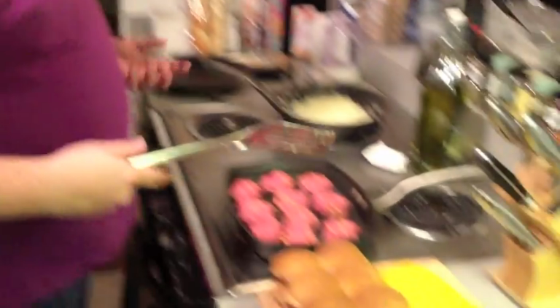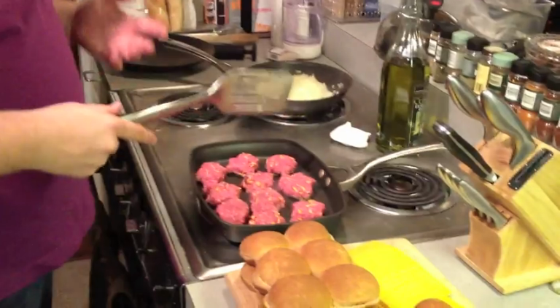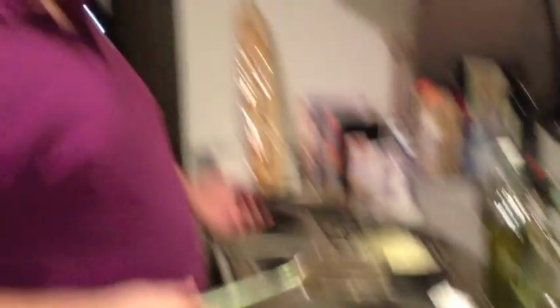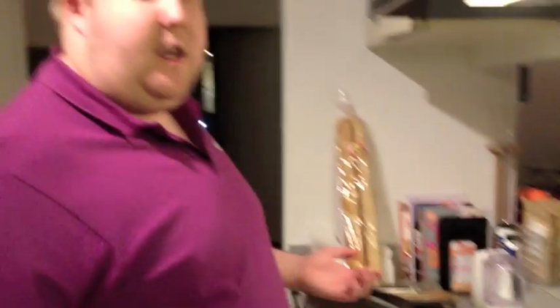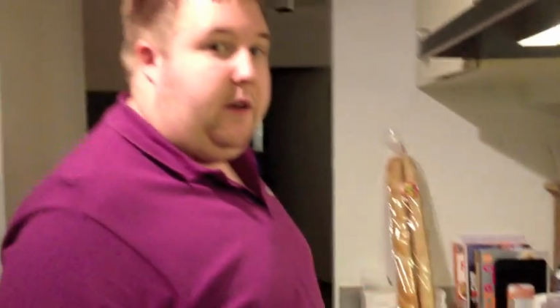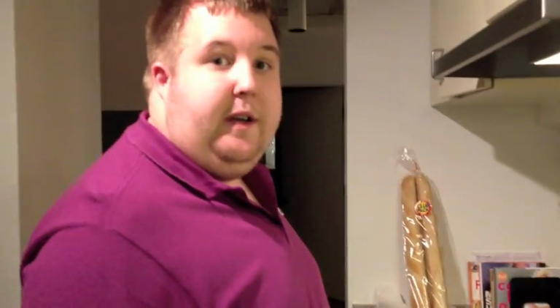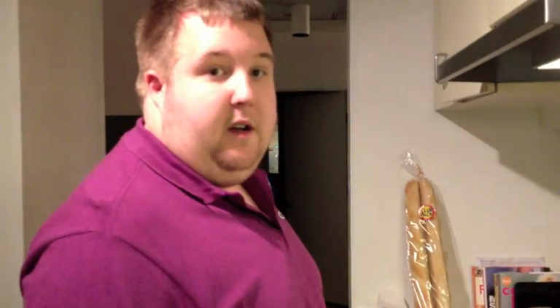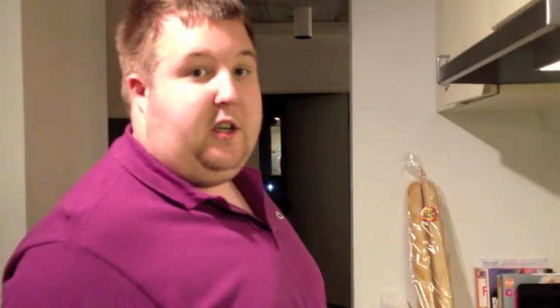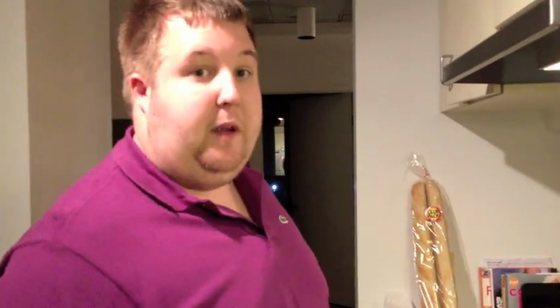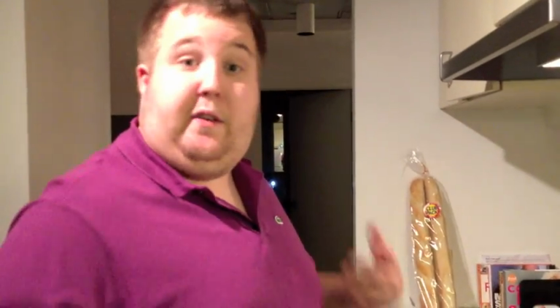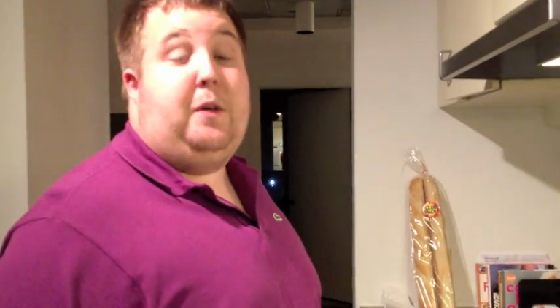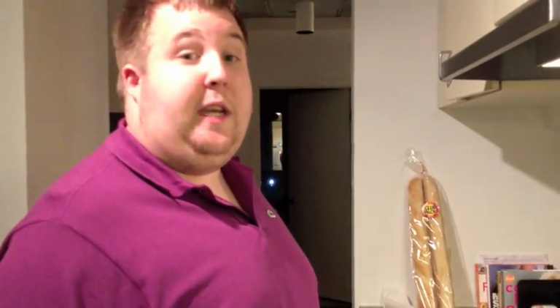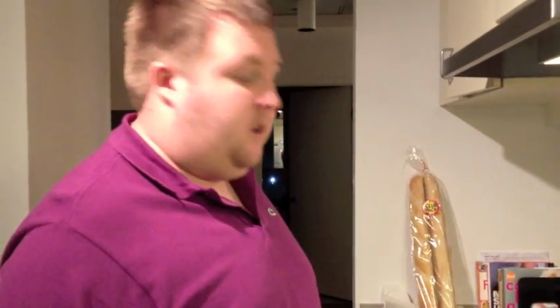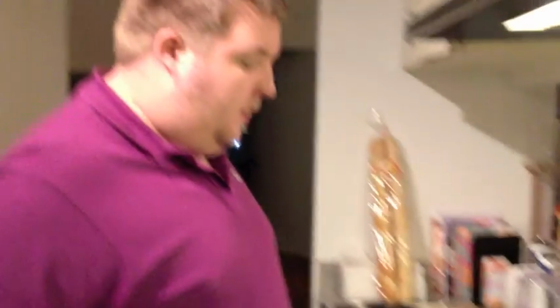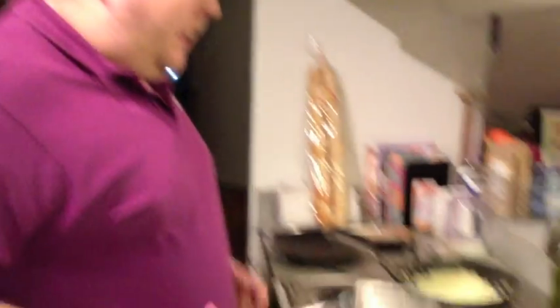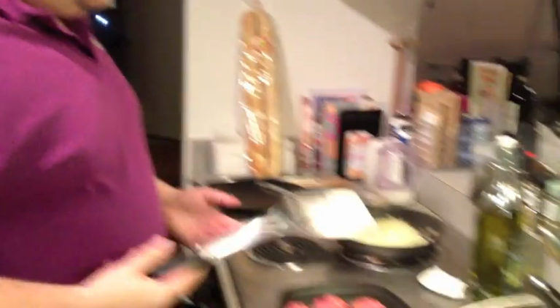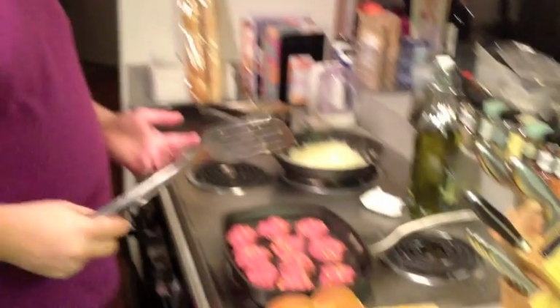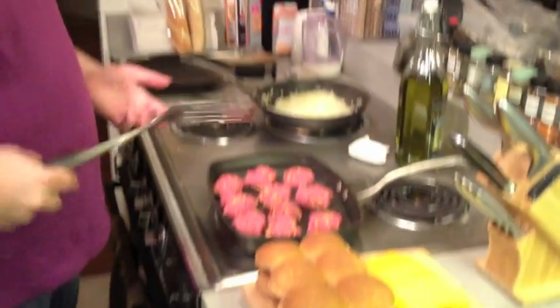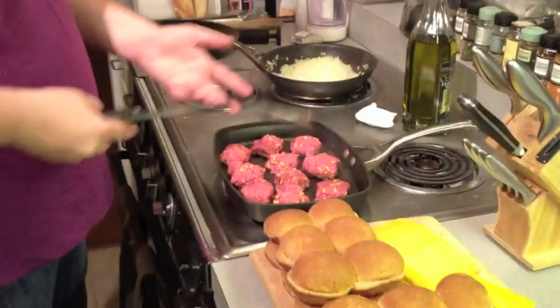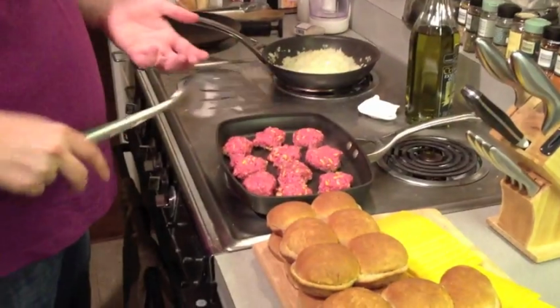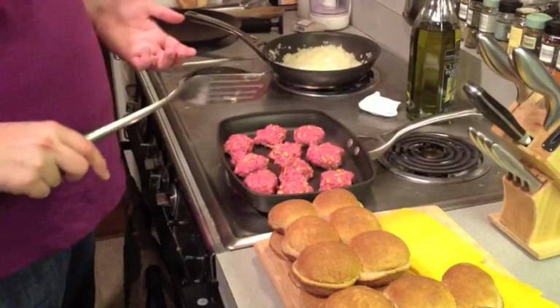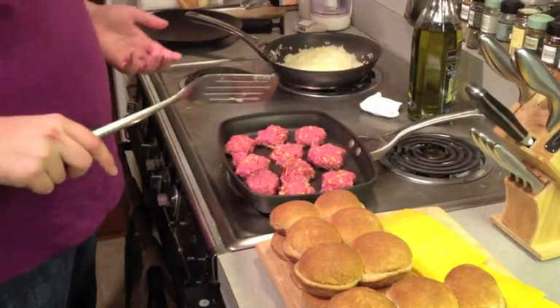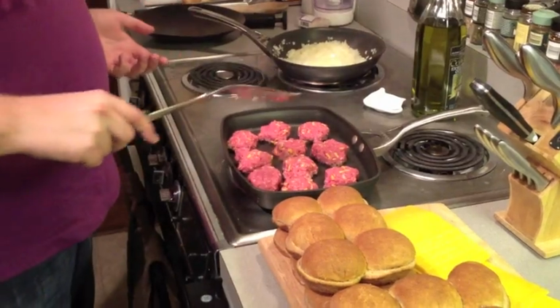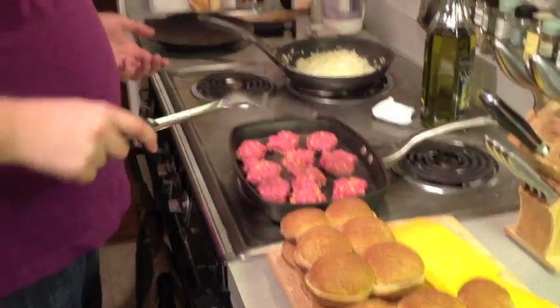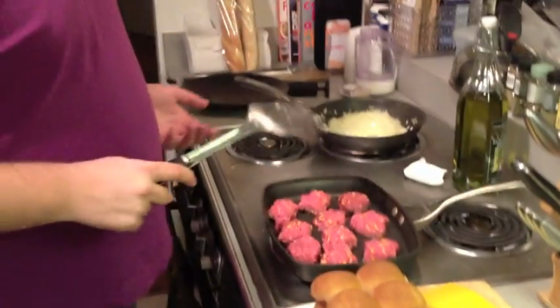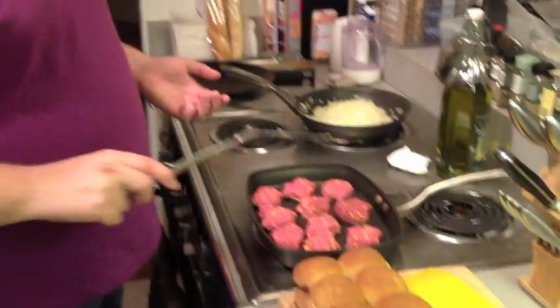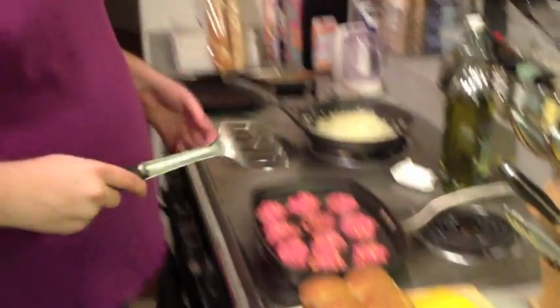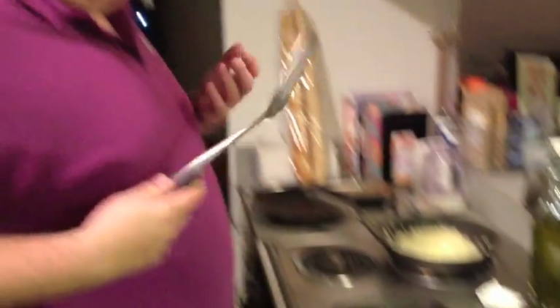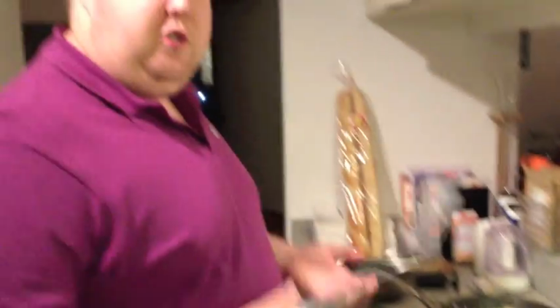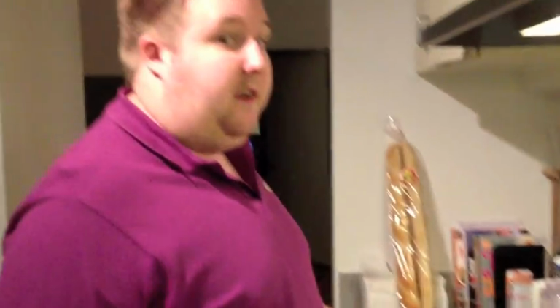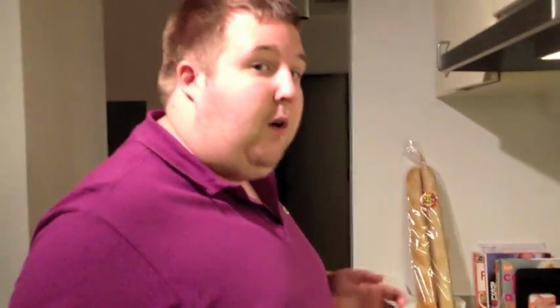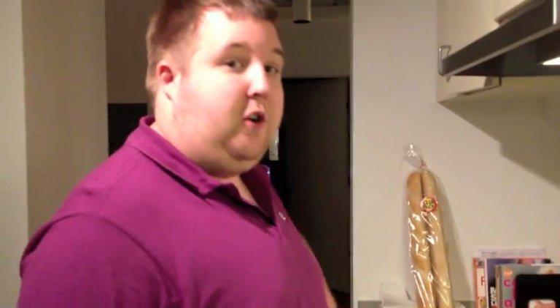Bison doesn't take anywhere near as long to cook as beef because it's much leaner. And that's the other reason why we put cheese inside the meat, so that they stay juicy while they're cooking.